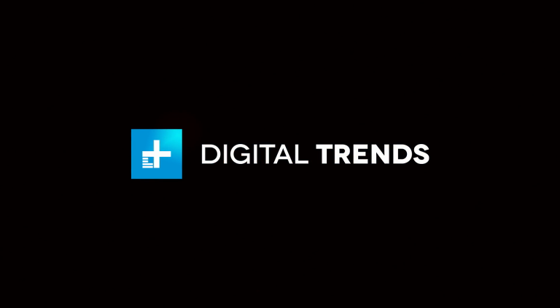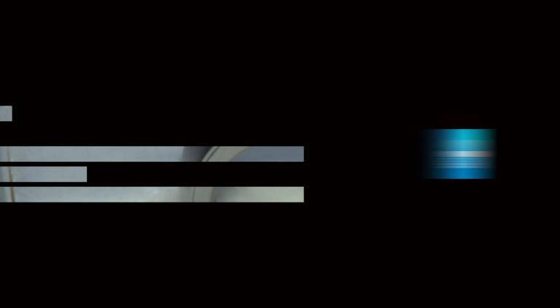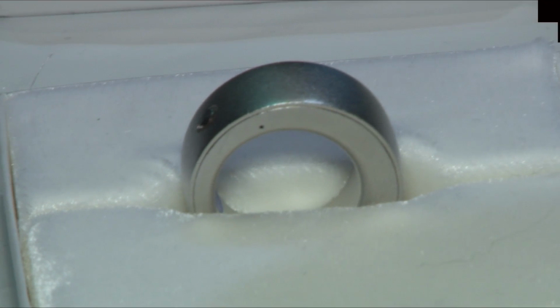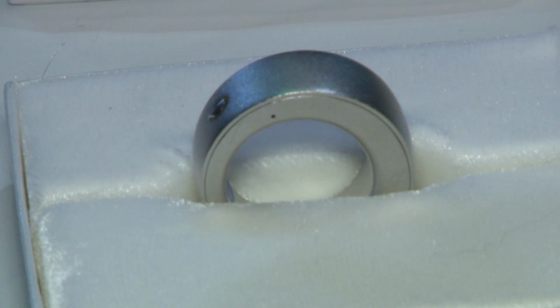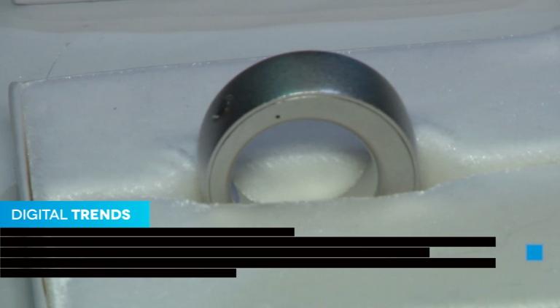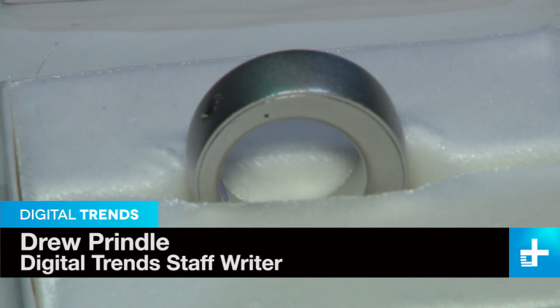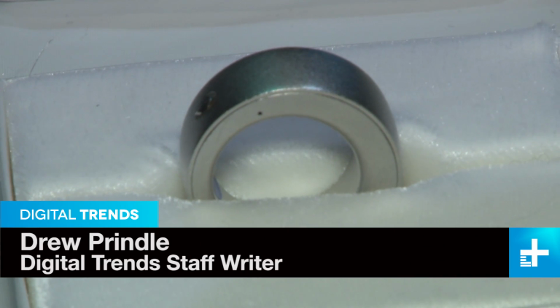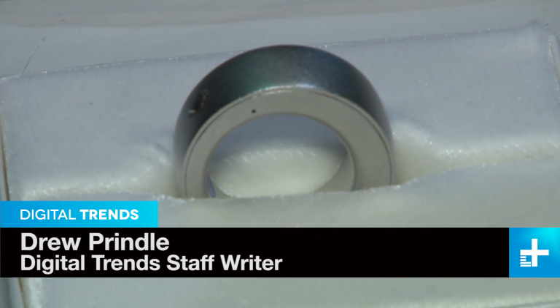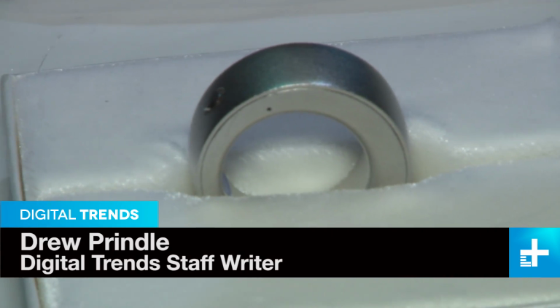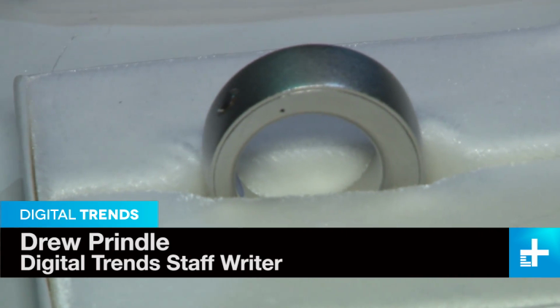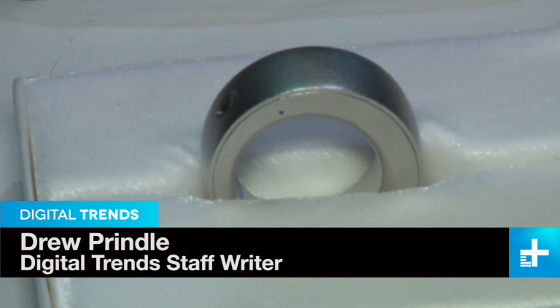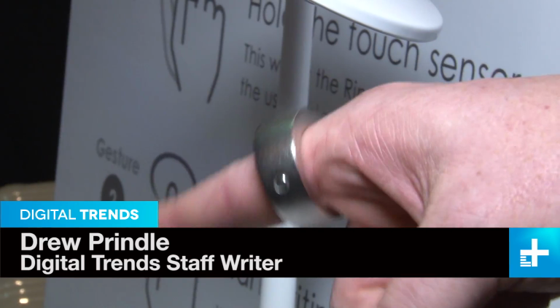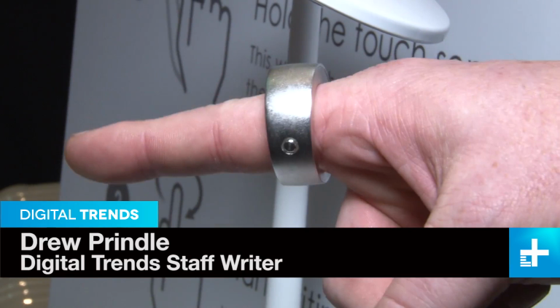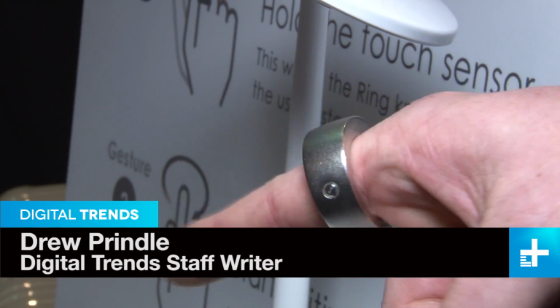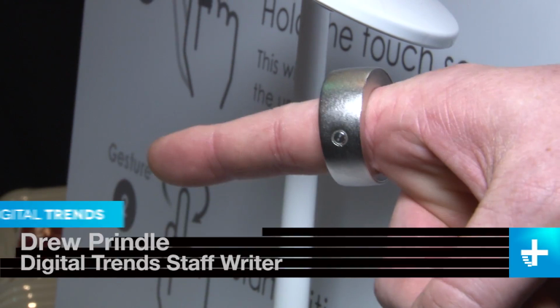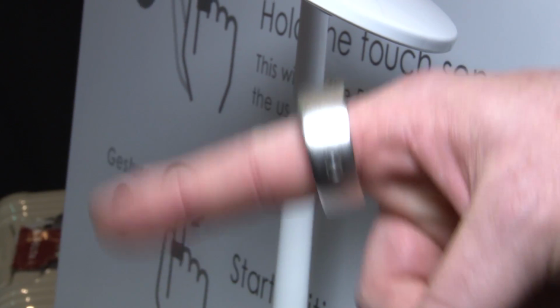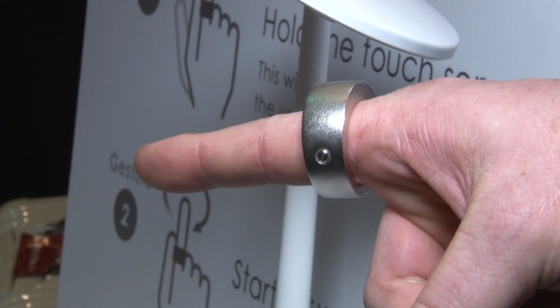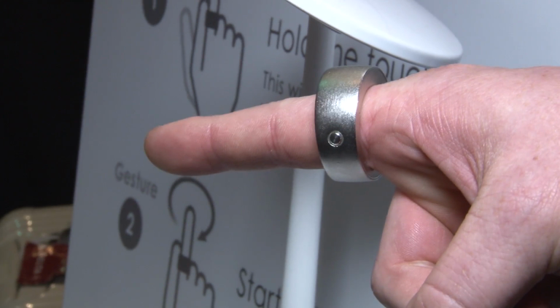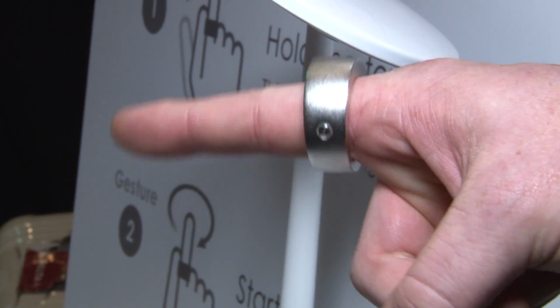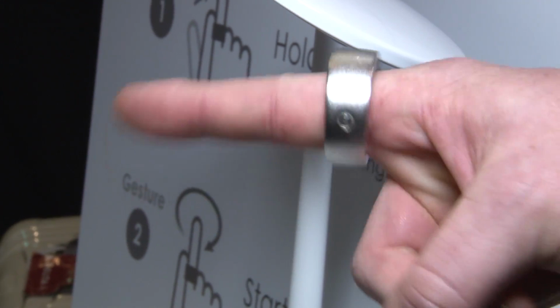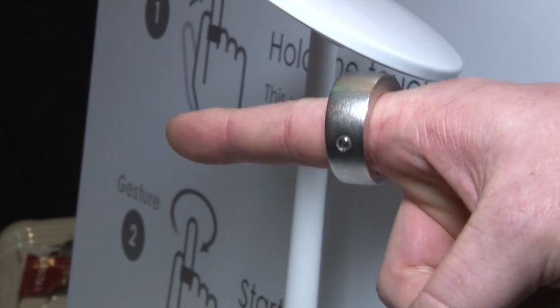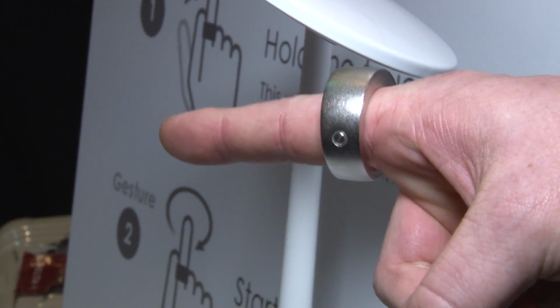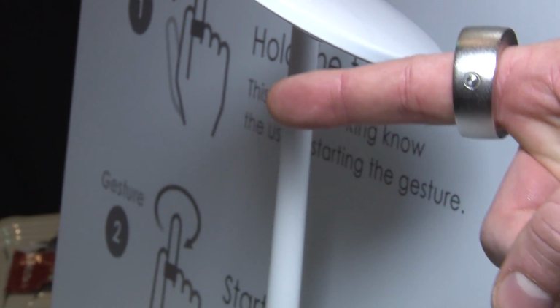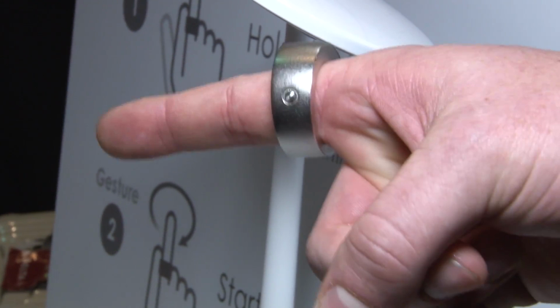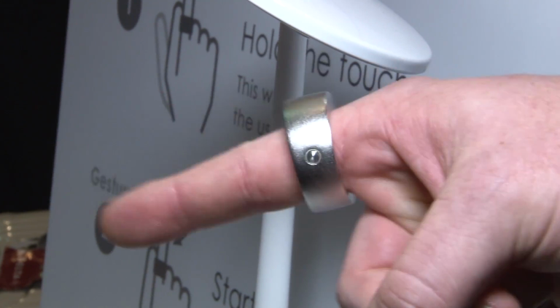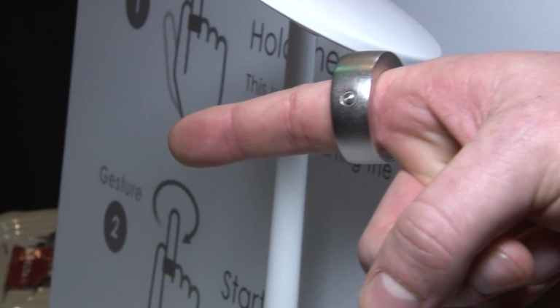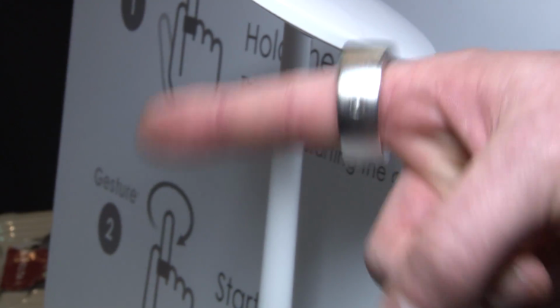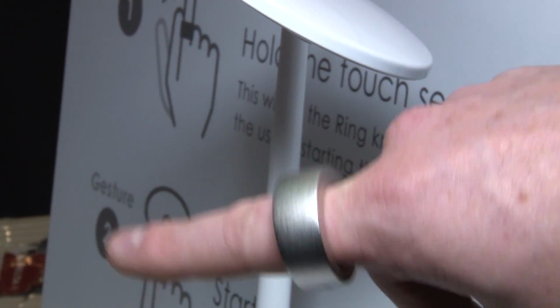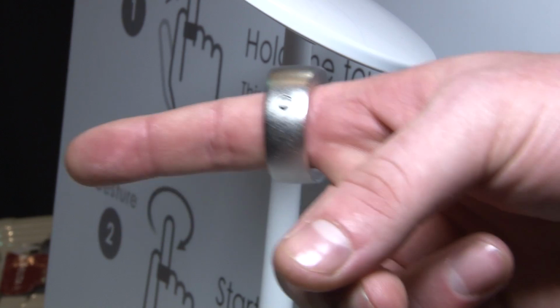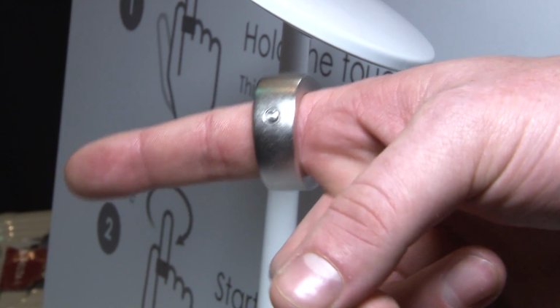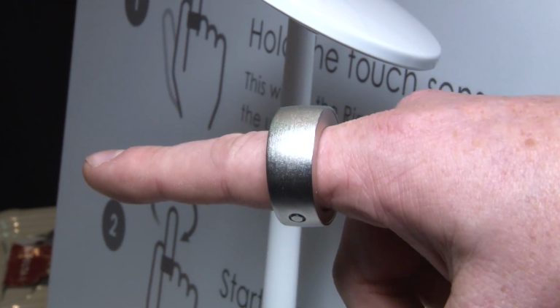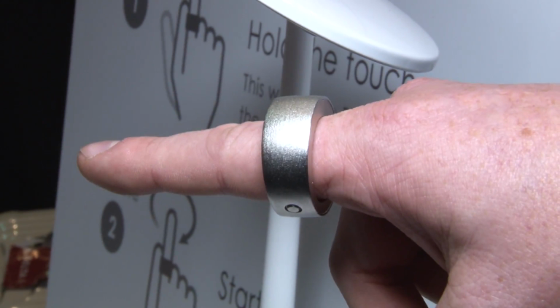What we're looking at here is Ring. It is a gesture control ring — you wear it on your finger and make little movements that are recognized and execute functions. So you can draw a circle and it would open an app, post a tweet, or something like that.